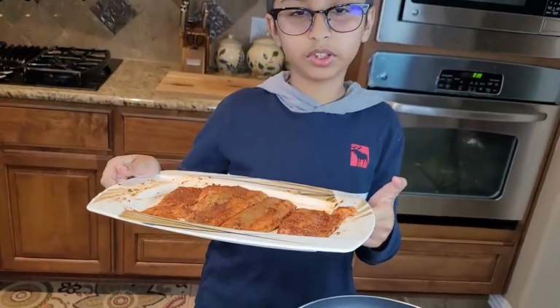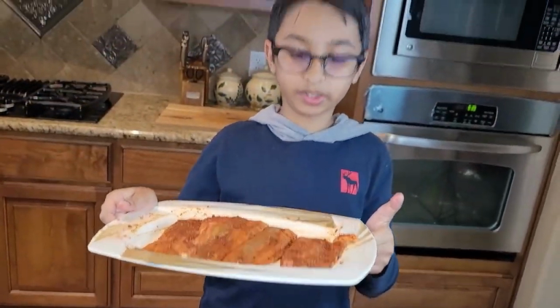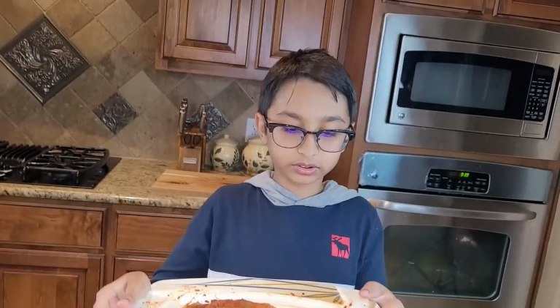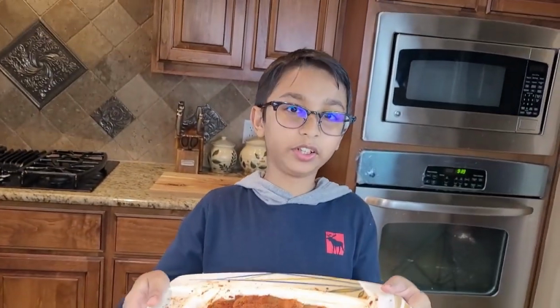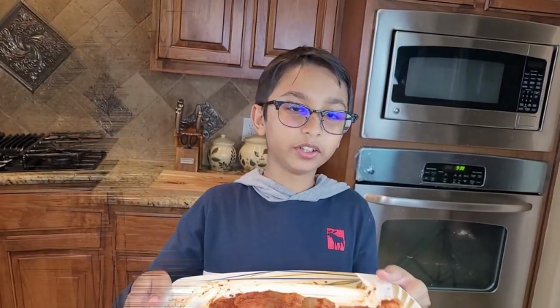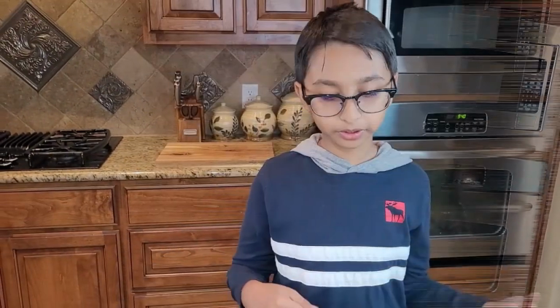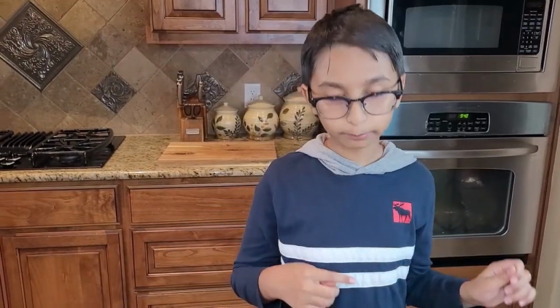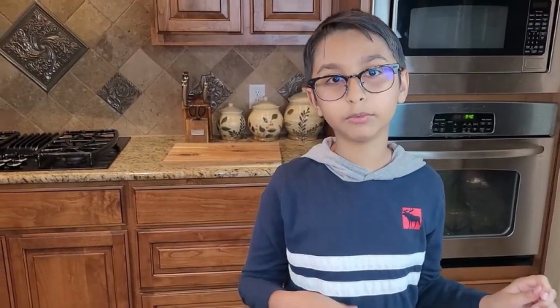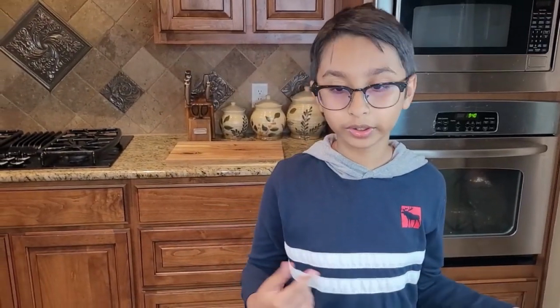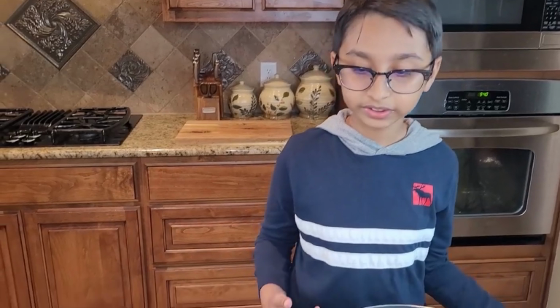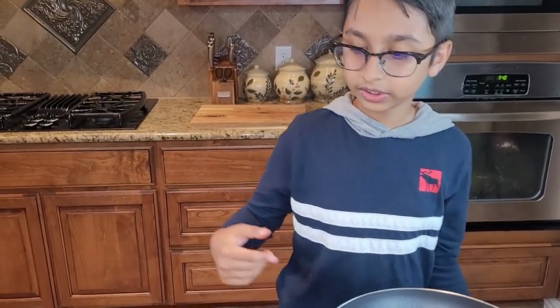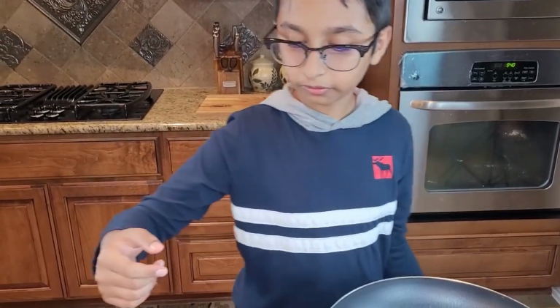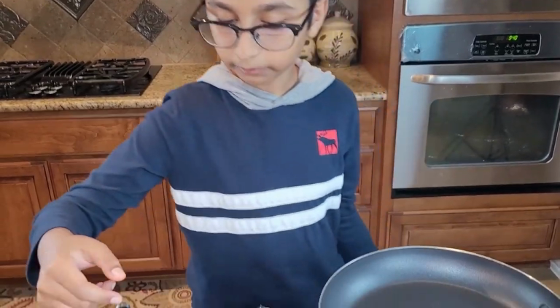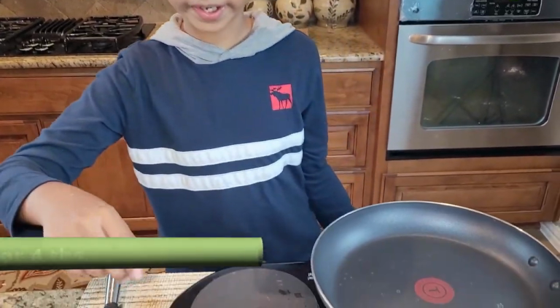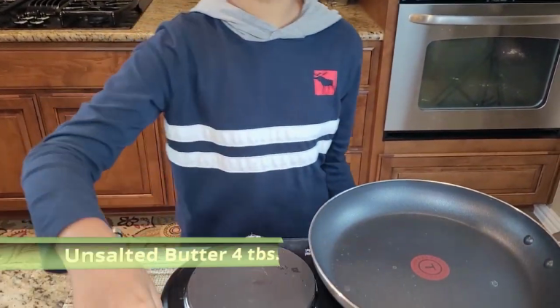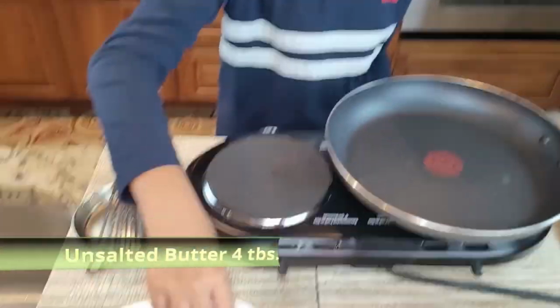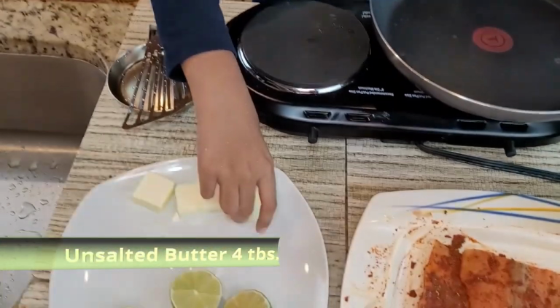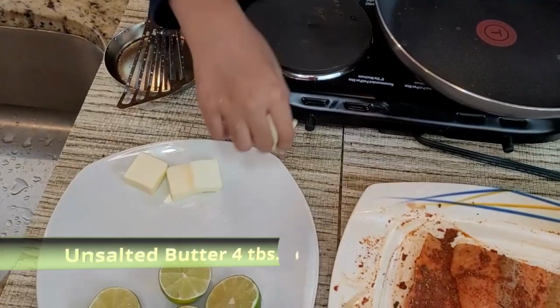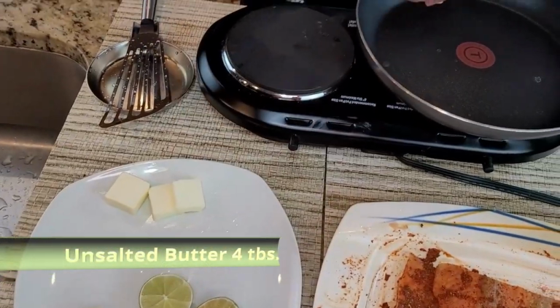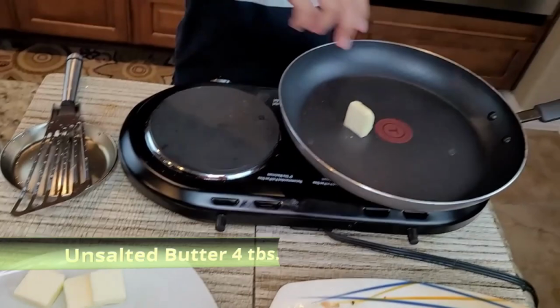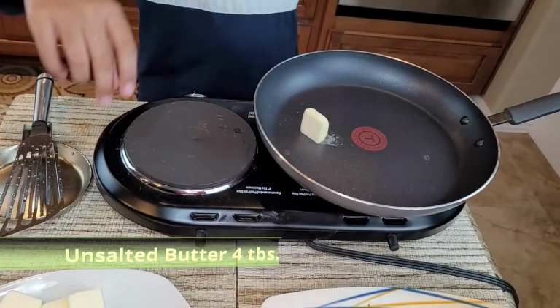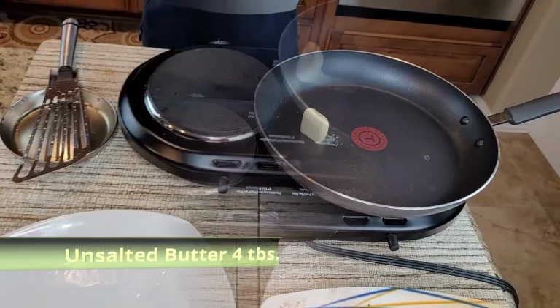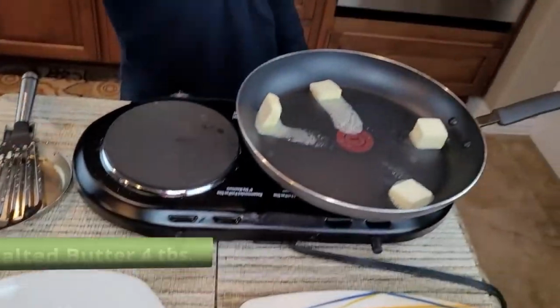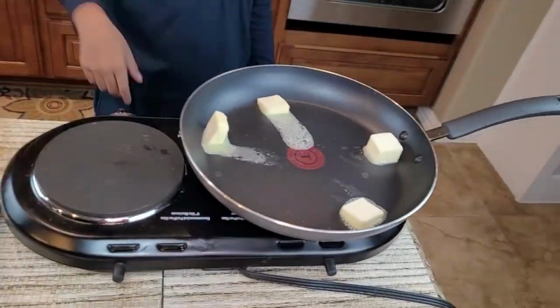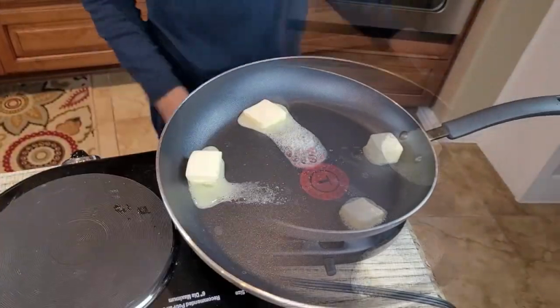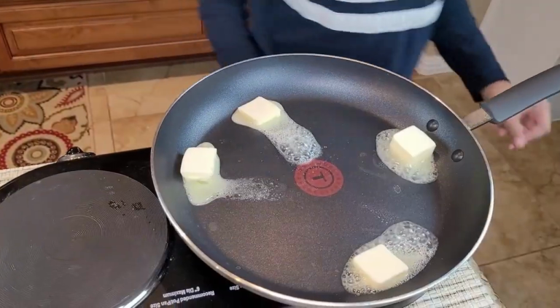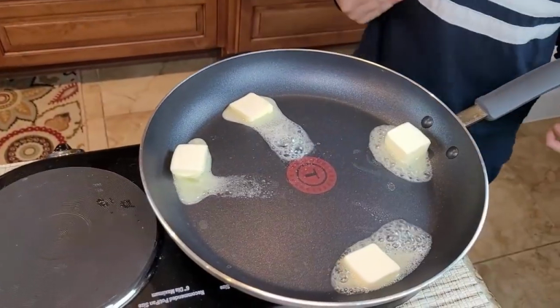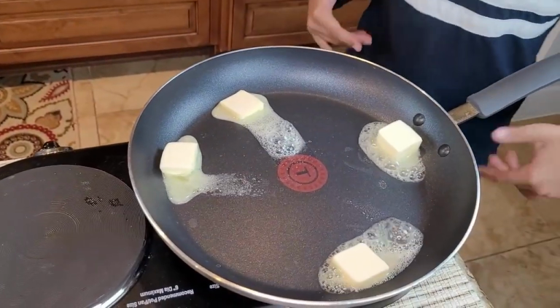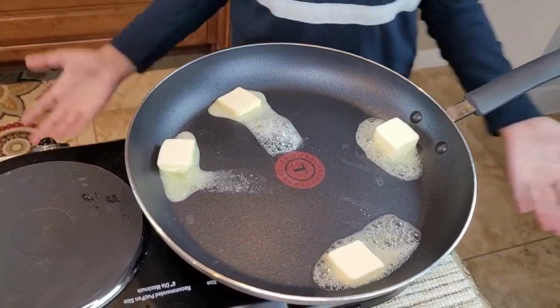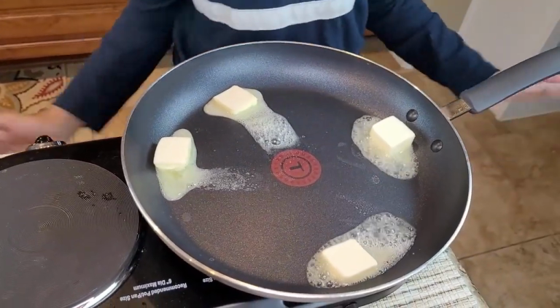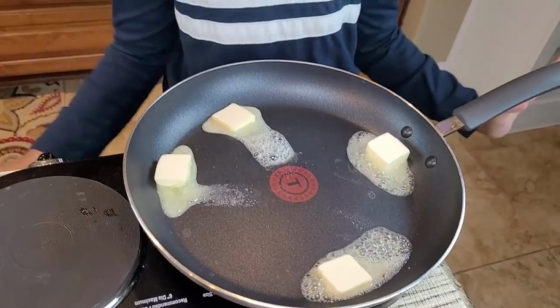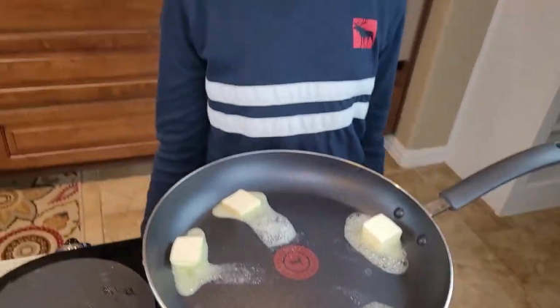I put the heat on medium-low. Right here I'm going to add four tablespoons of butter. Now you want to swirl it around as I usually say.